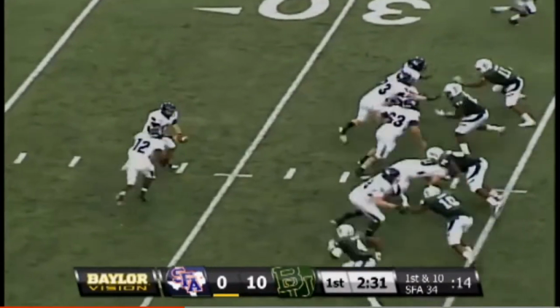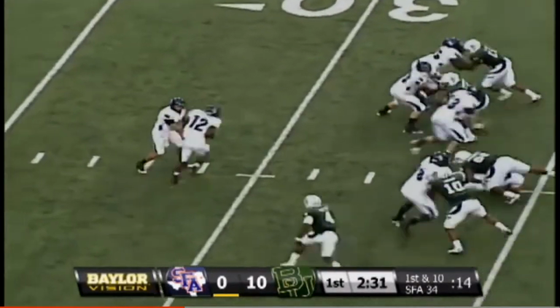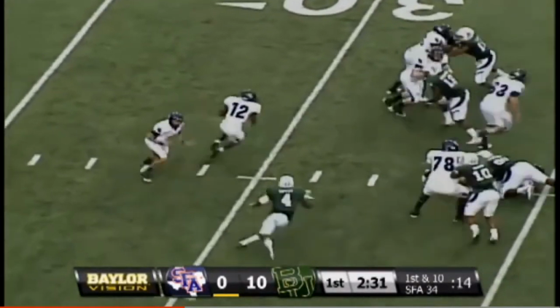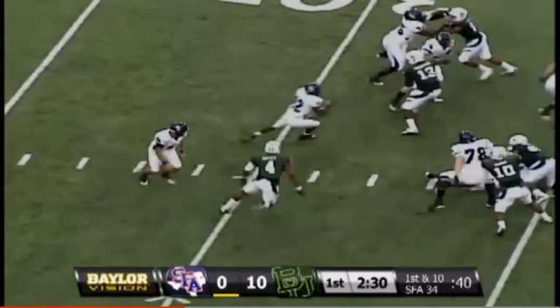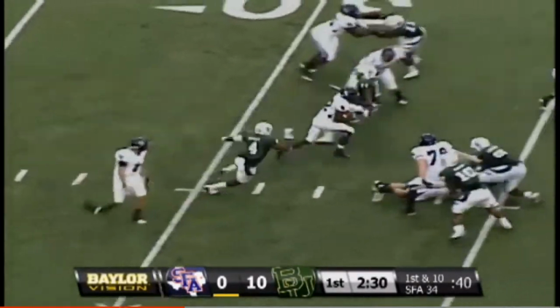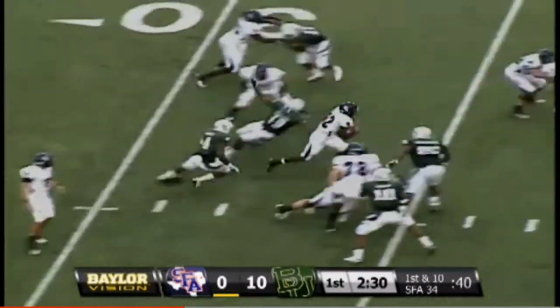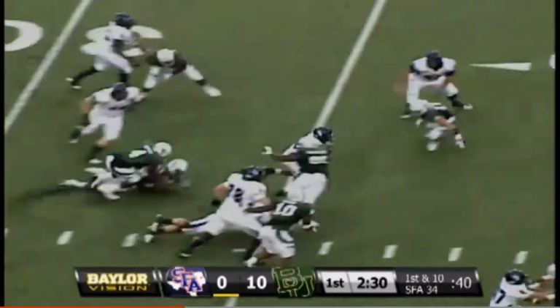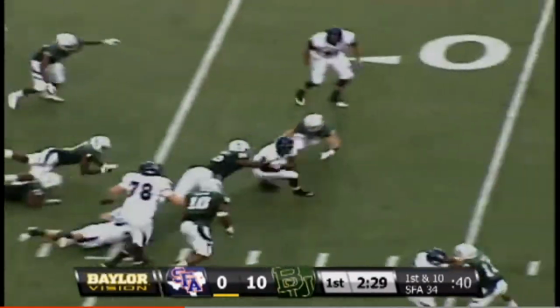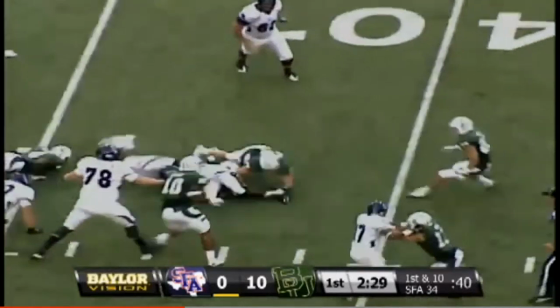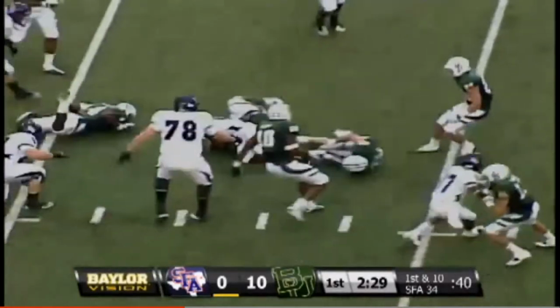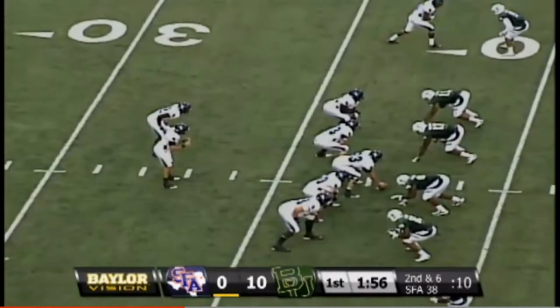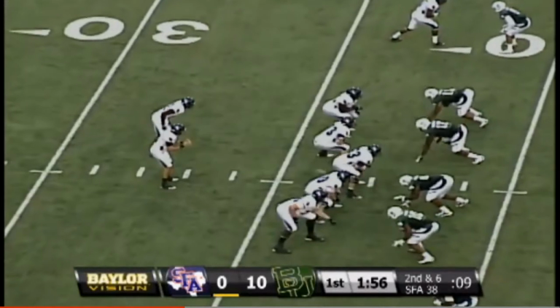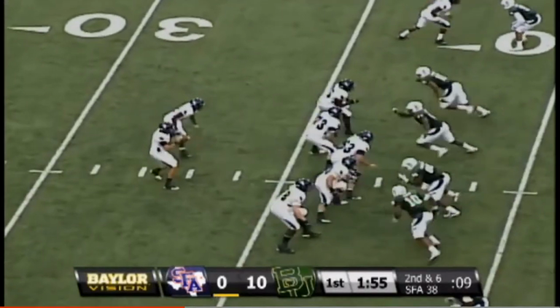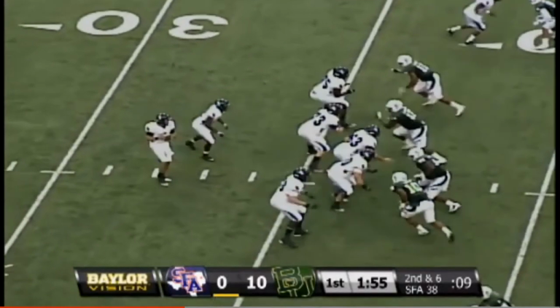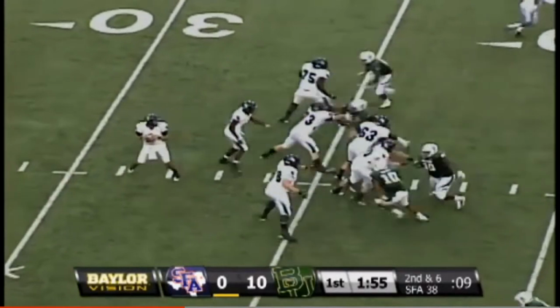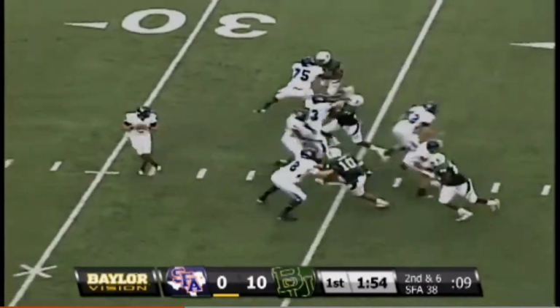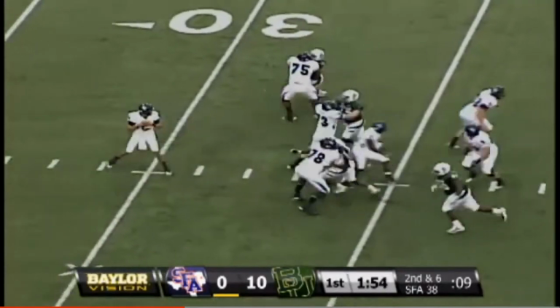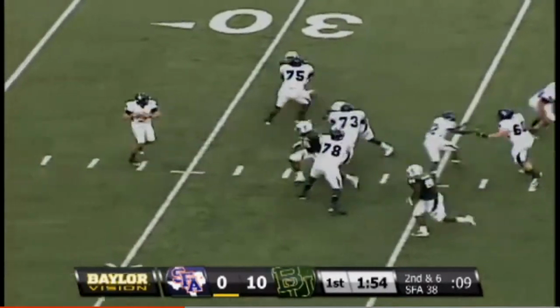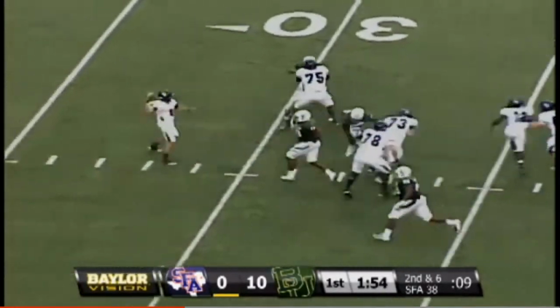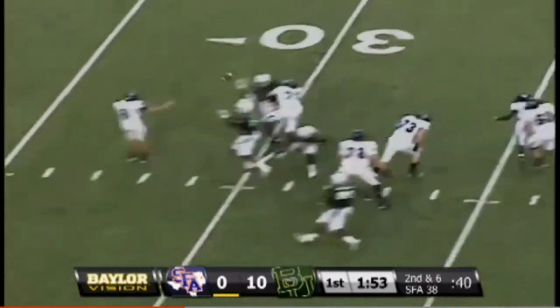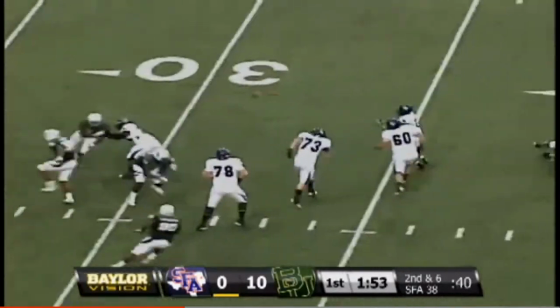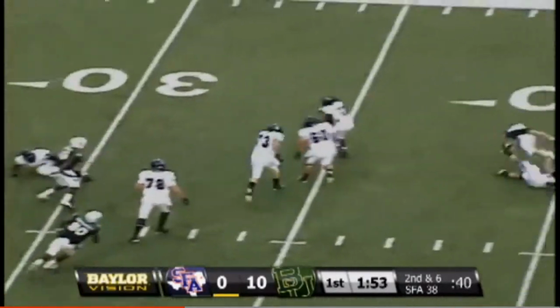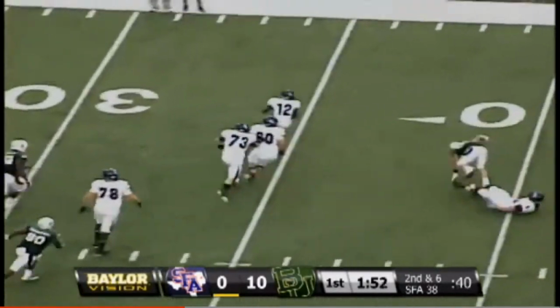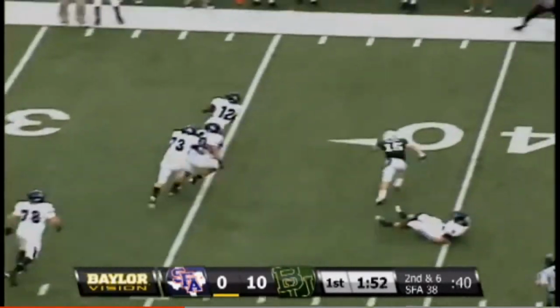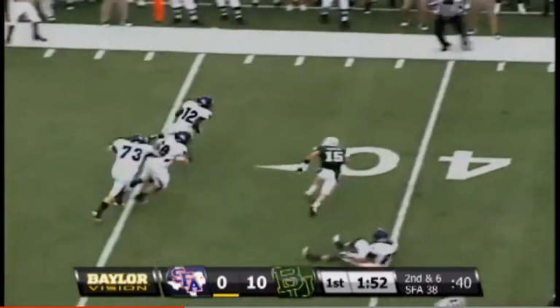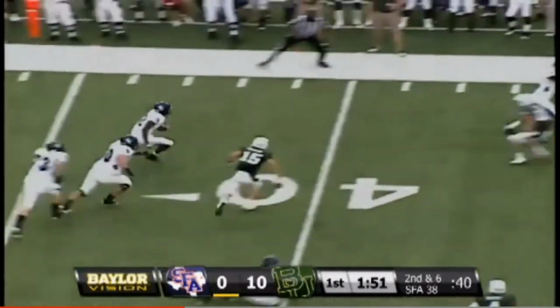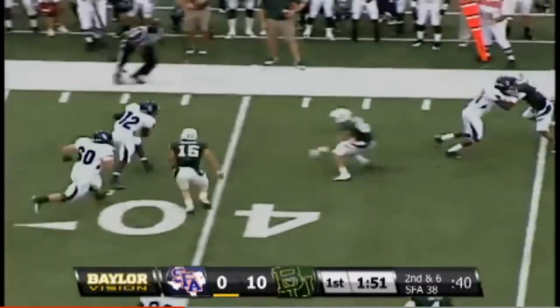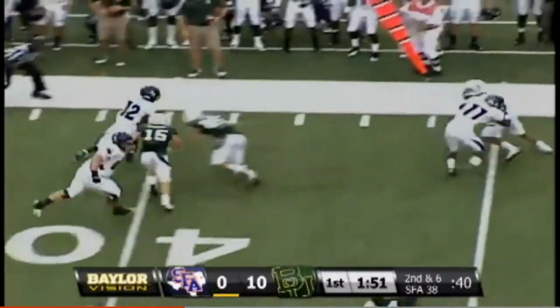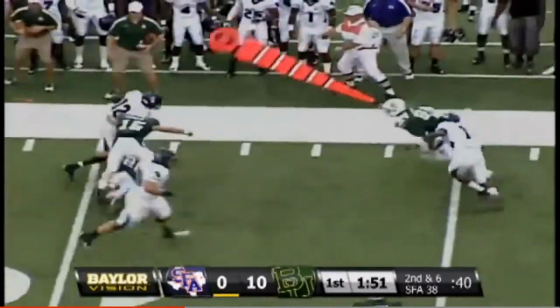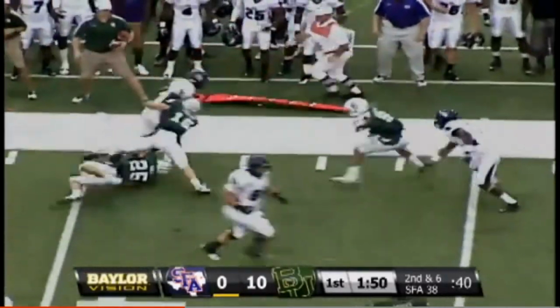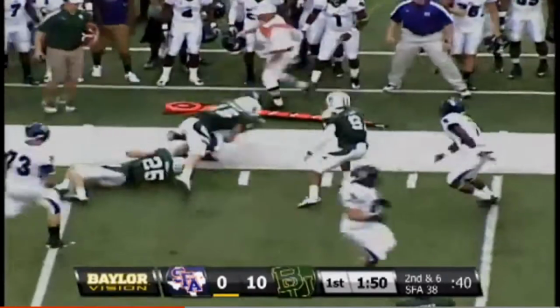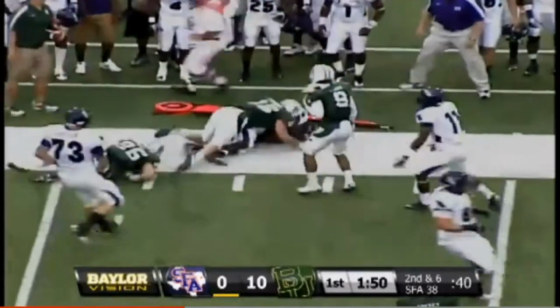First and 10, SFA from the 34. Flying backer for the Bears in the defense. Second down and six — screen left side to Ford, he's got it, he's to the 40.